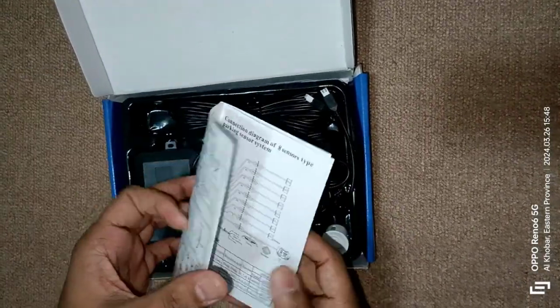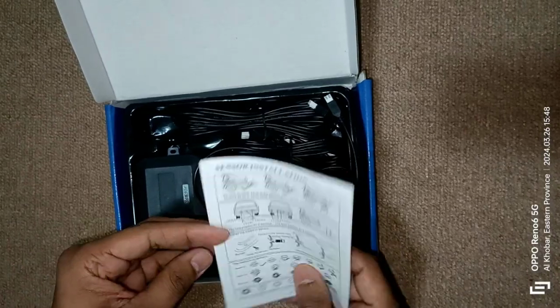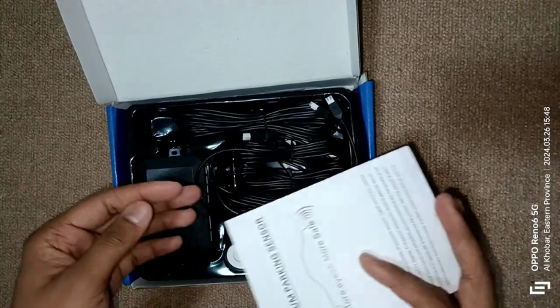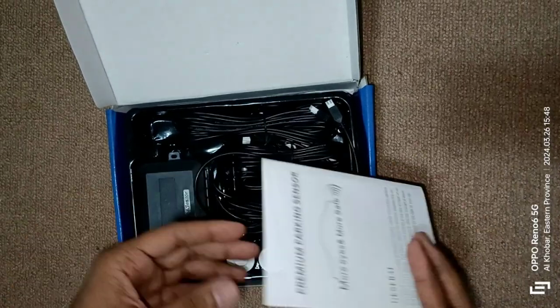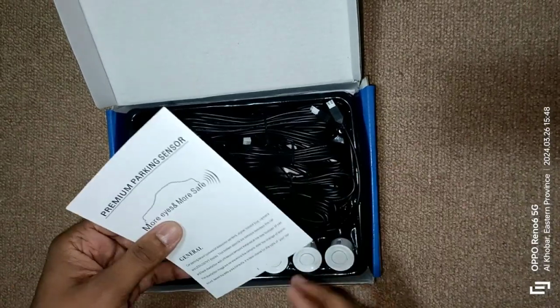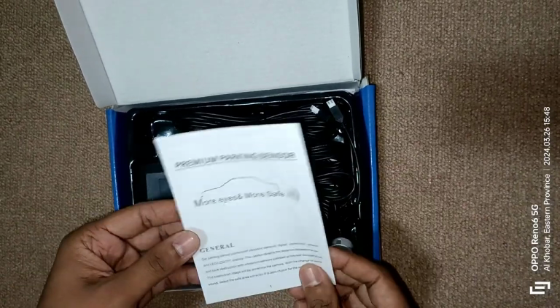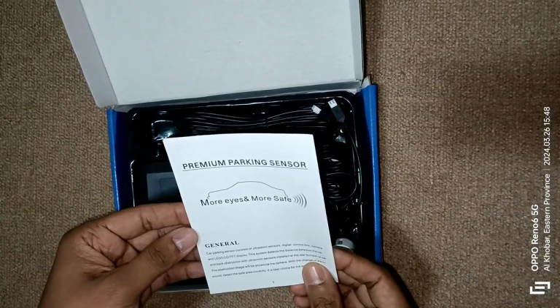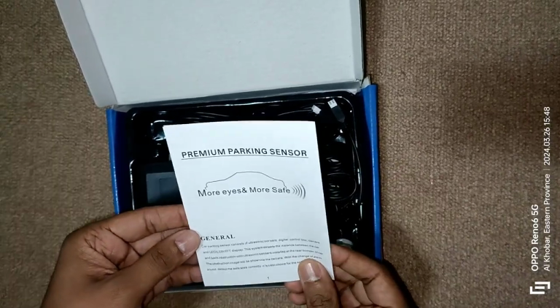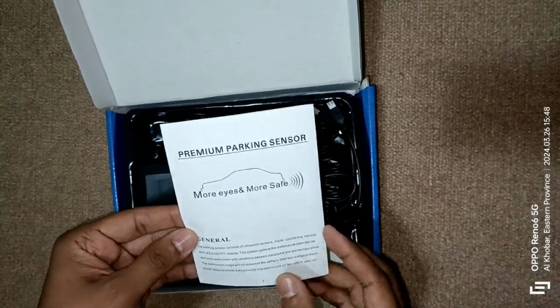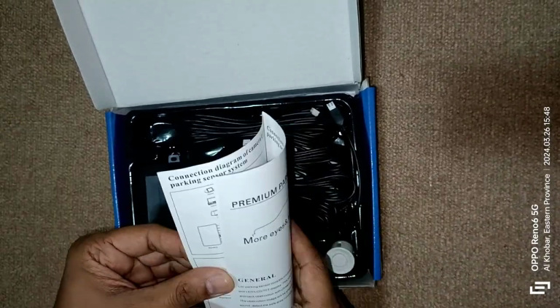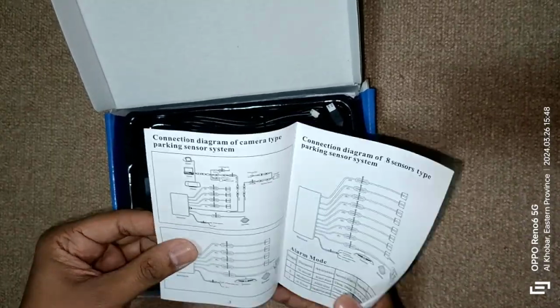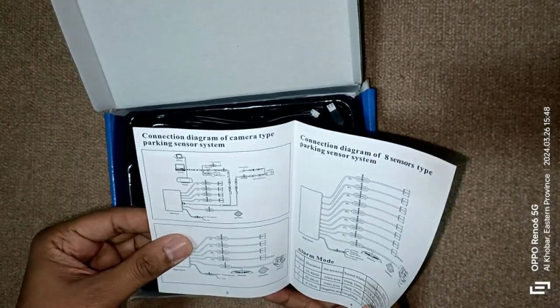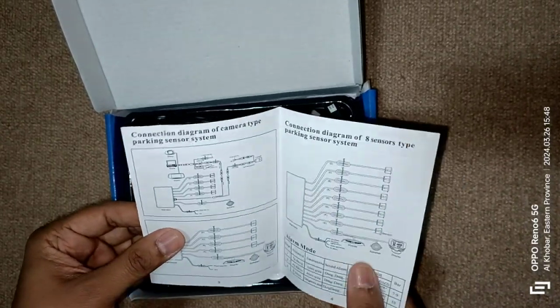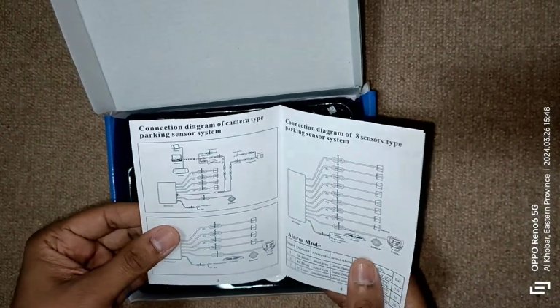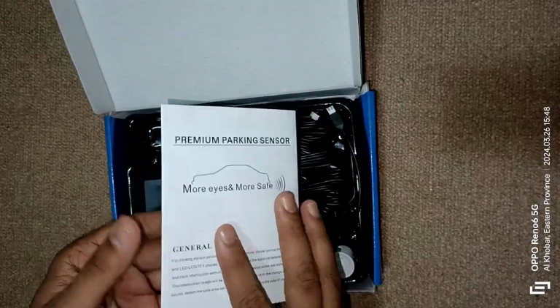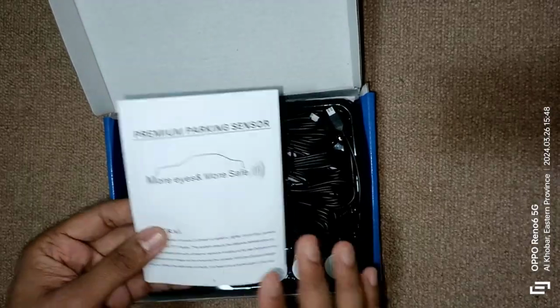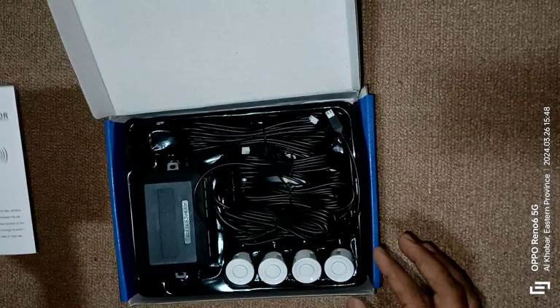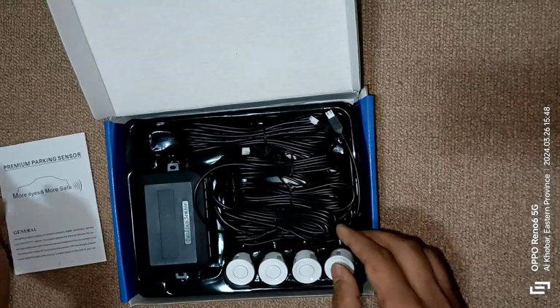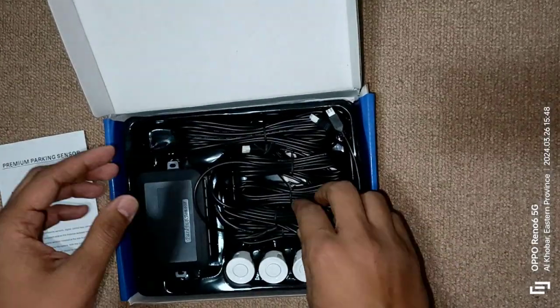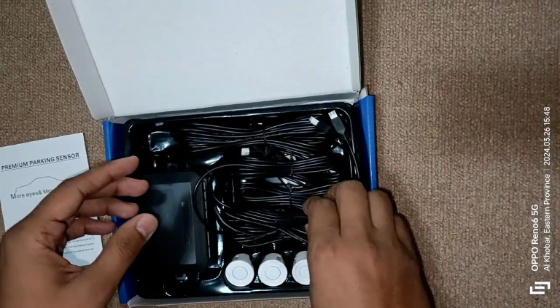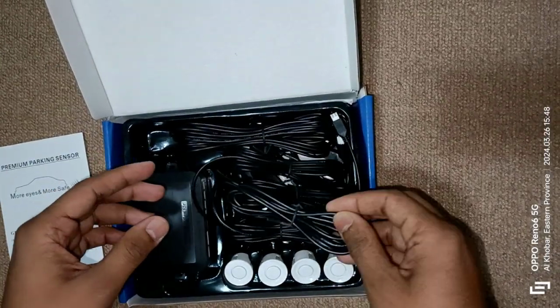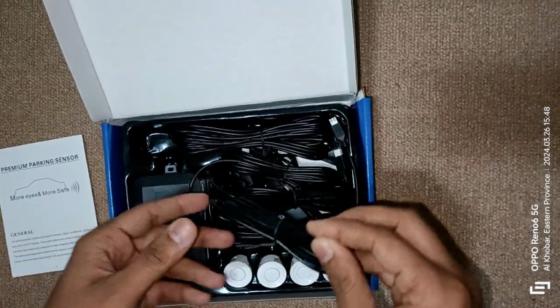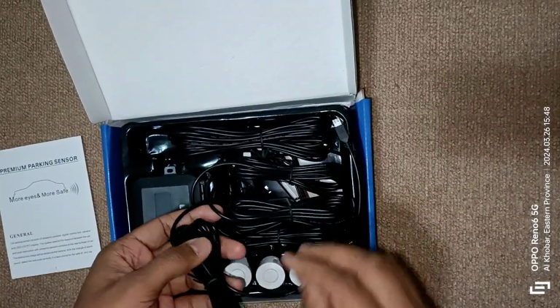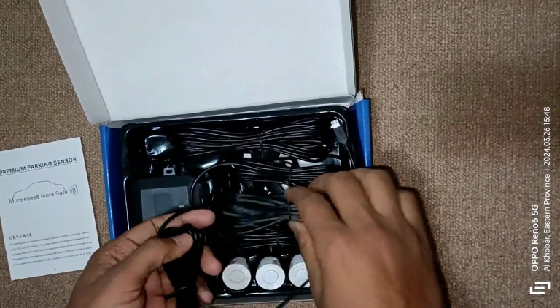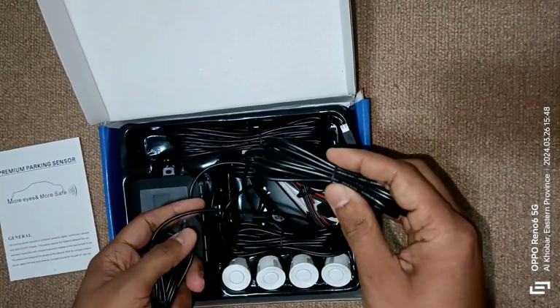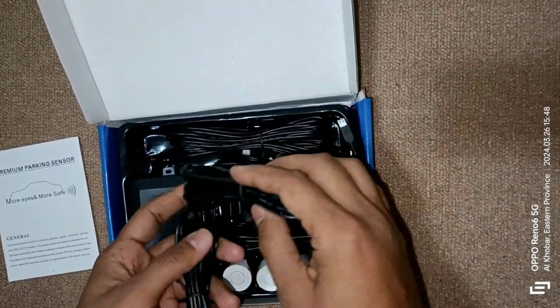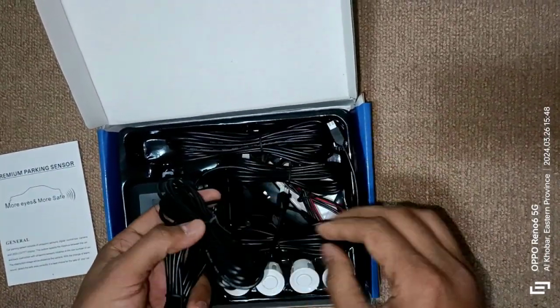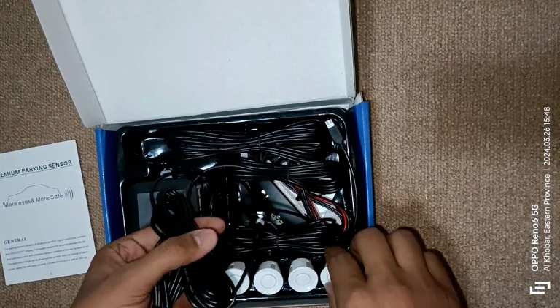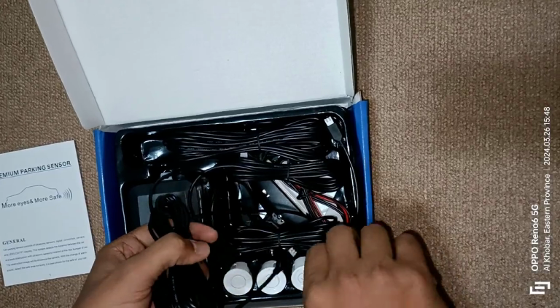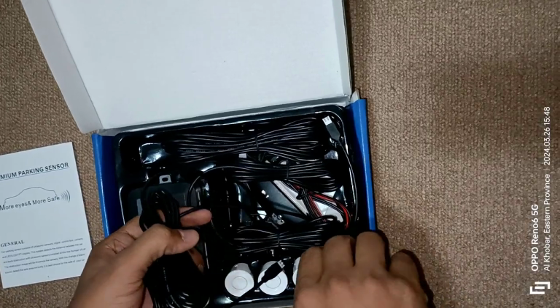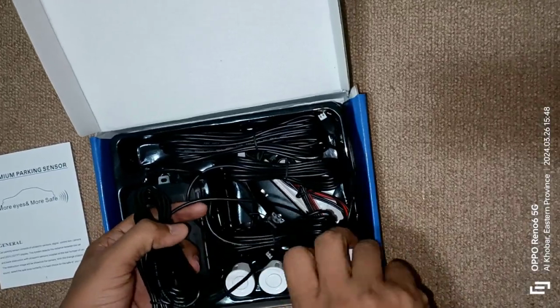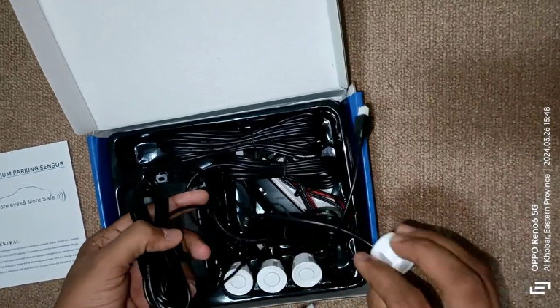In this box I get the manual for the installation. We will check all this manual later. Except the manual, we have the cables which are connected to the sensor.